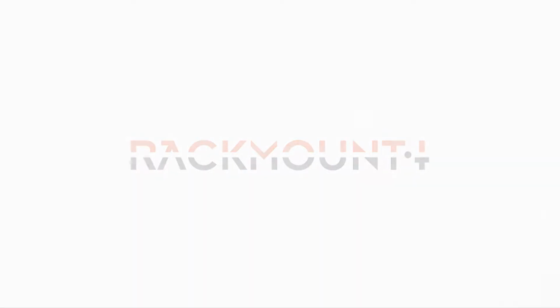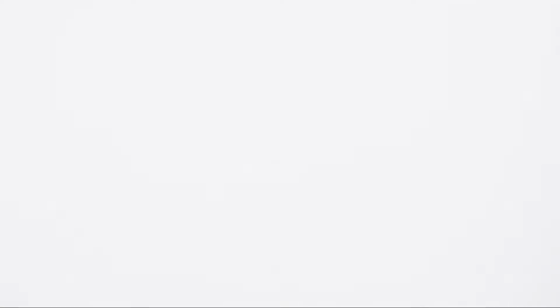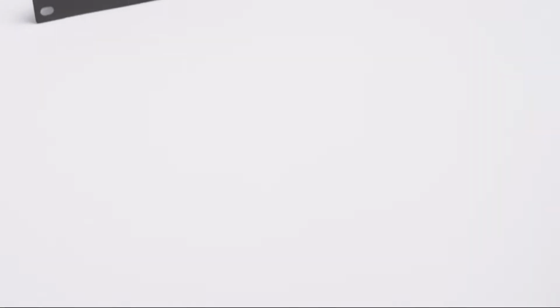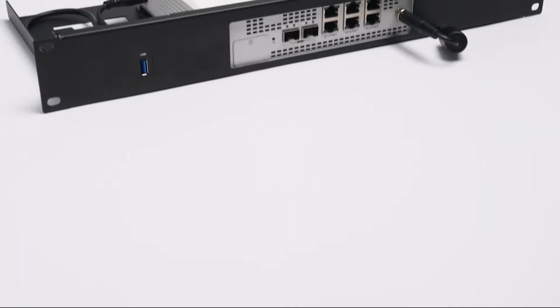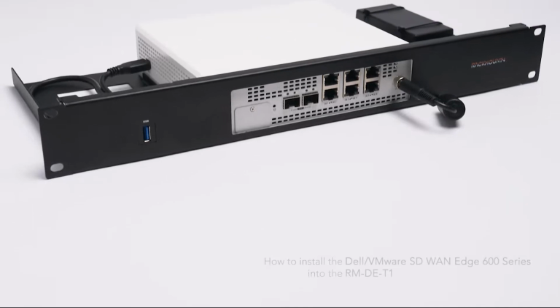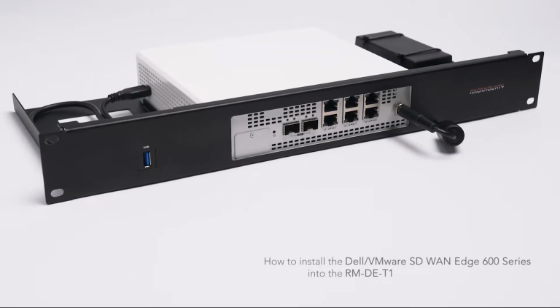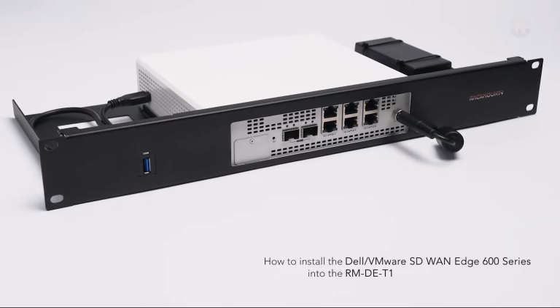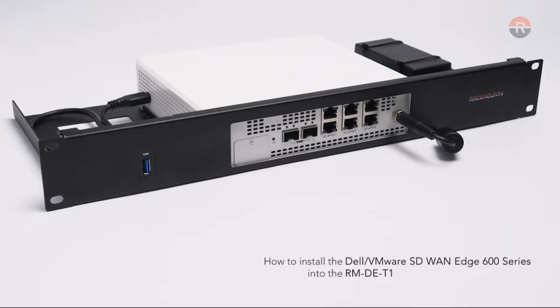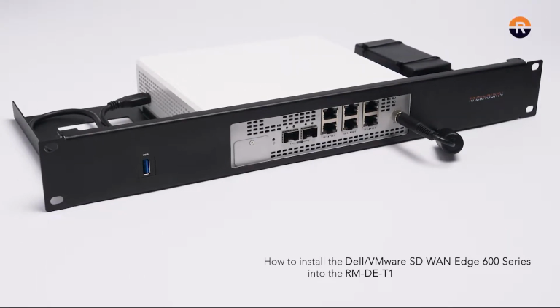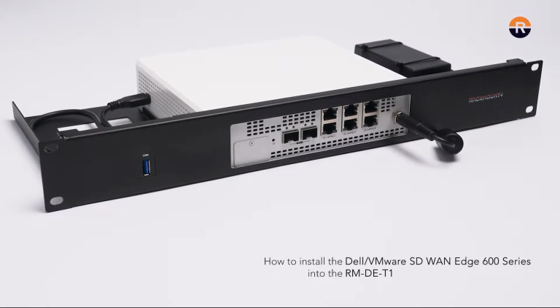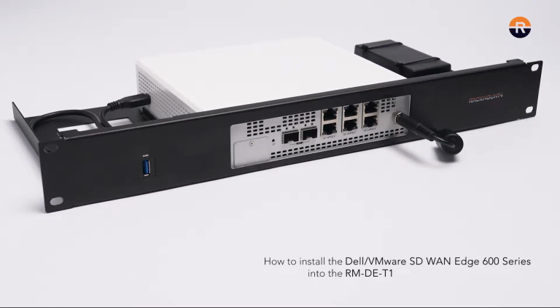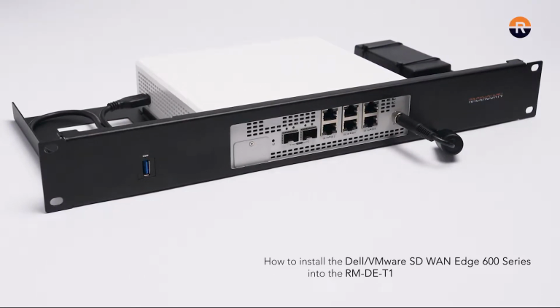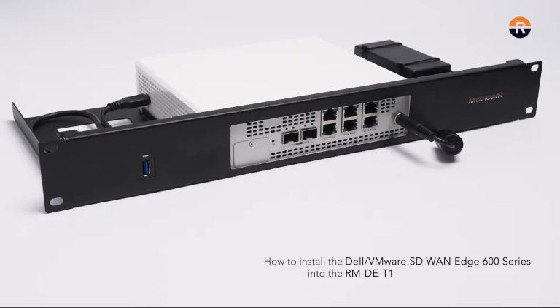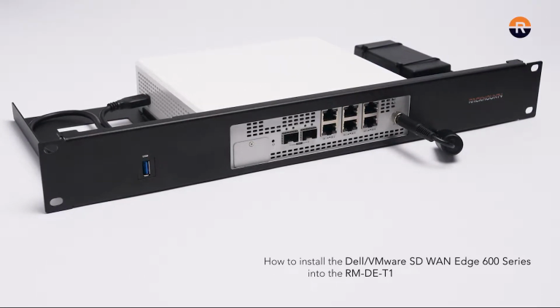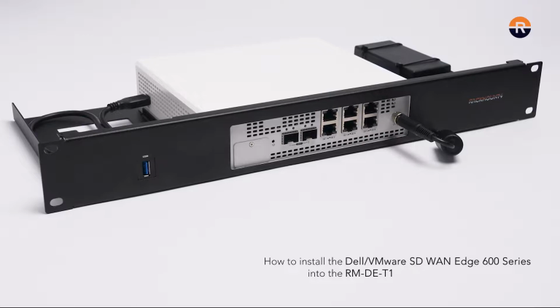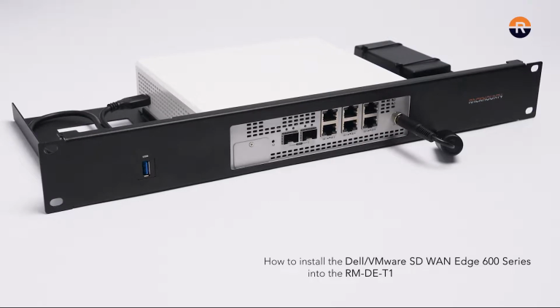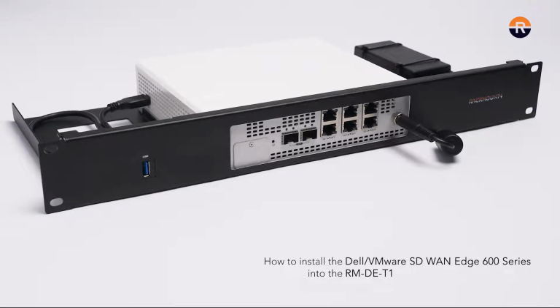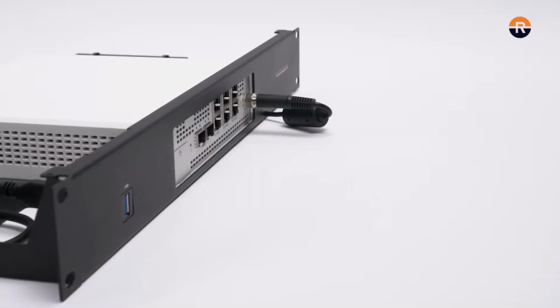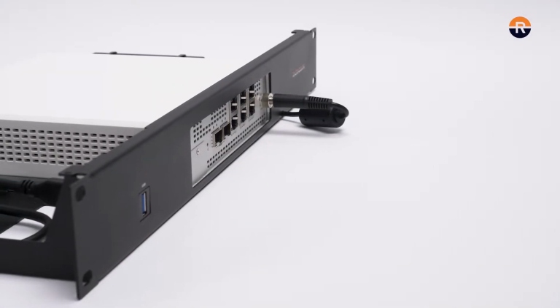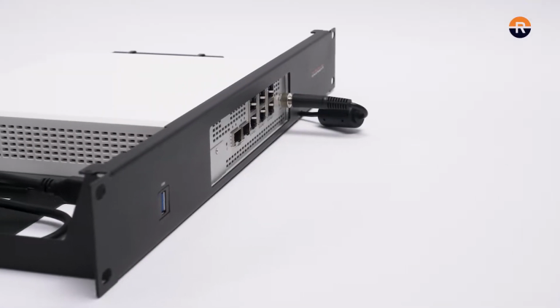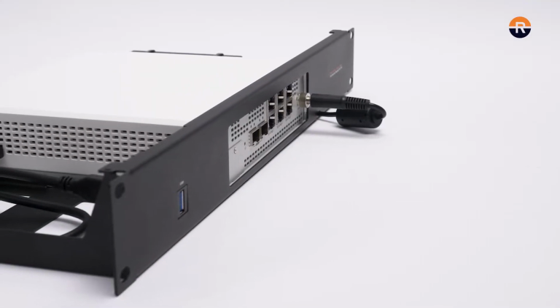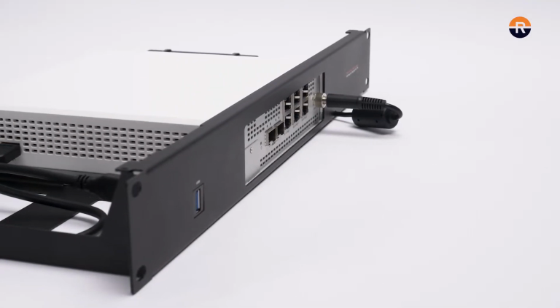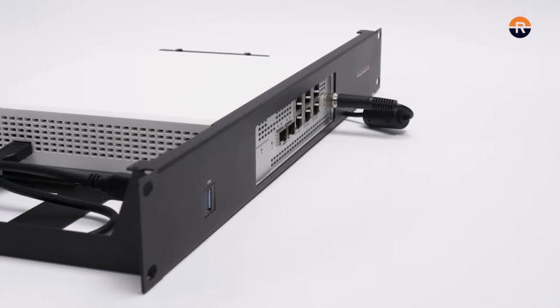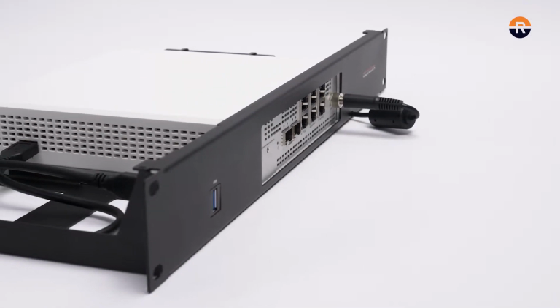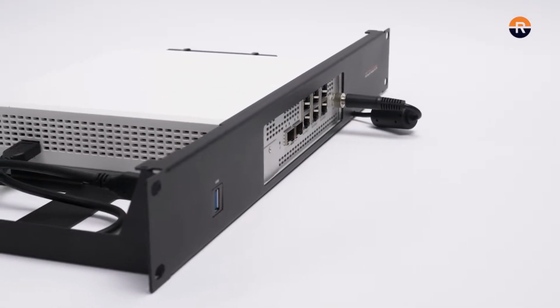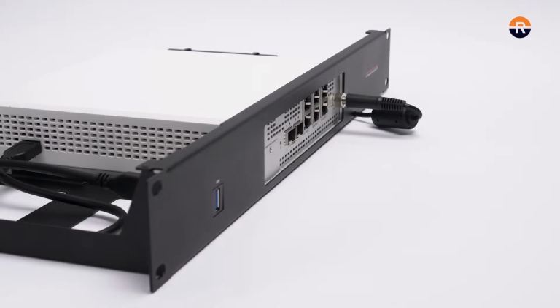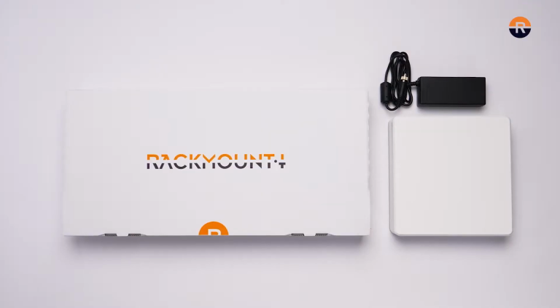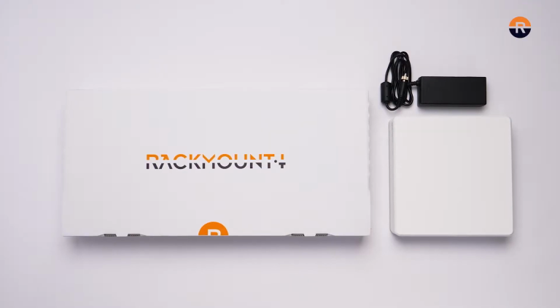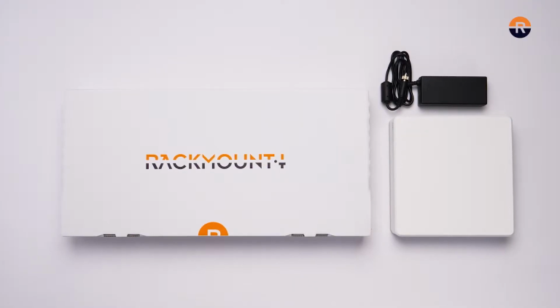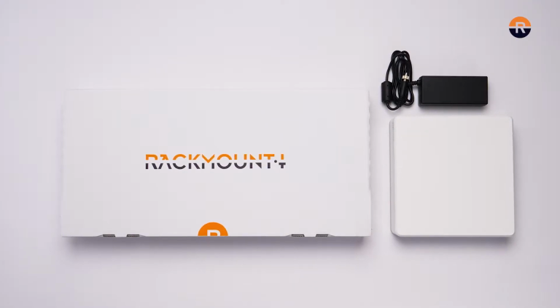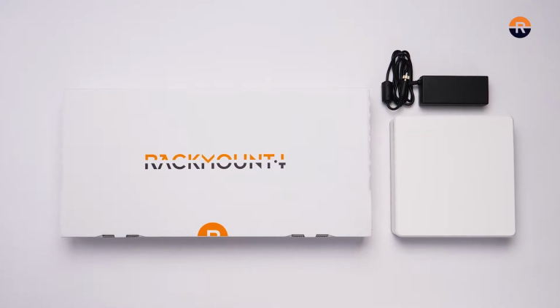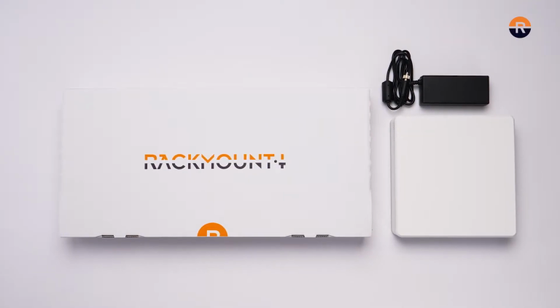Today we are going to install the Dell VMware Edge 600 series into the RM-DE-T1 from Rackmount IT. You will need the Dell VMware appliance and the Rackmount kit.